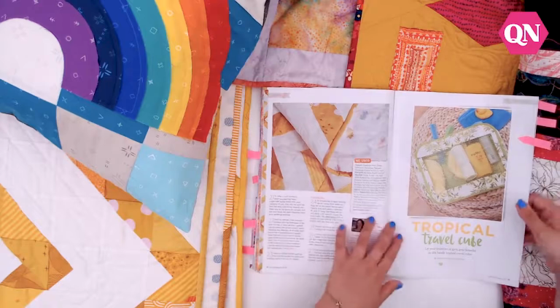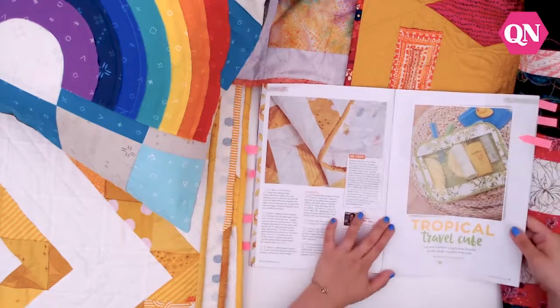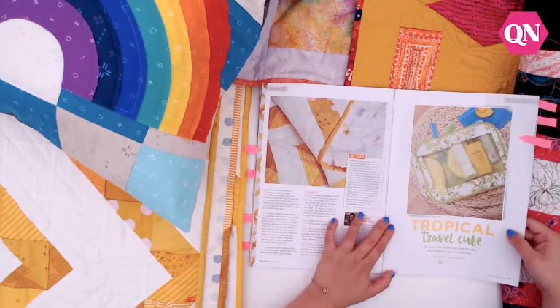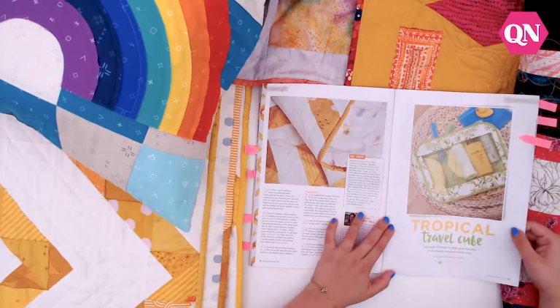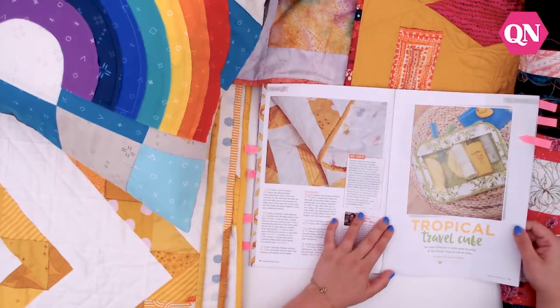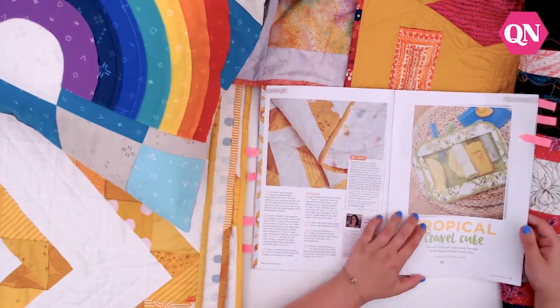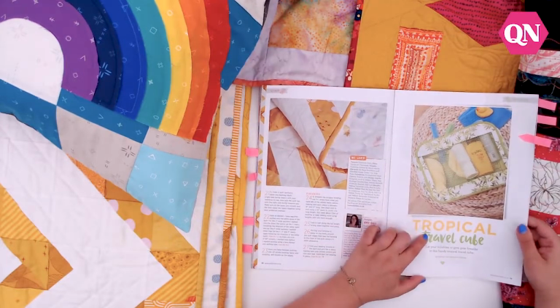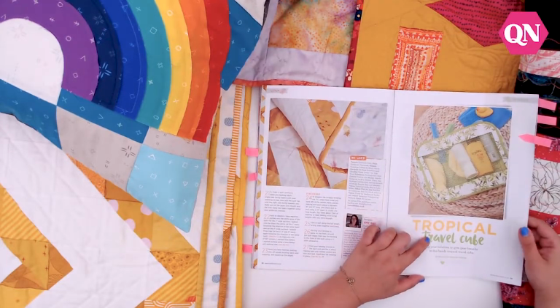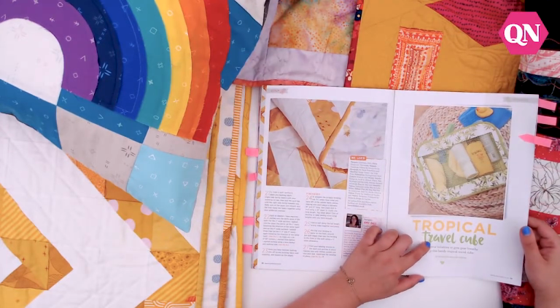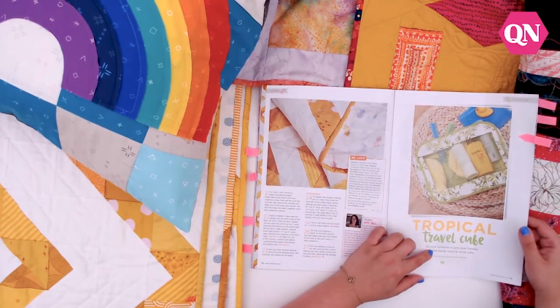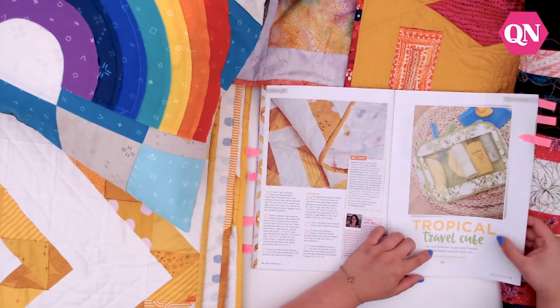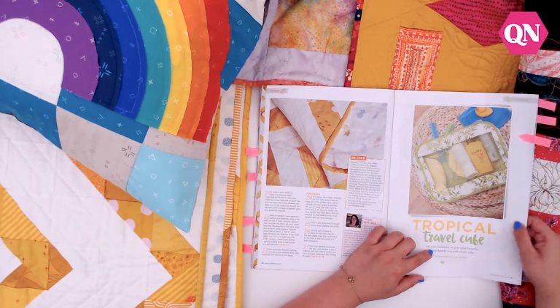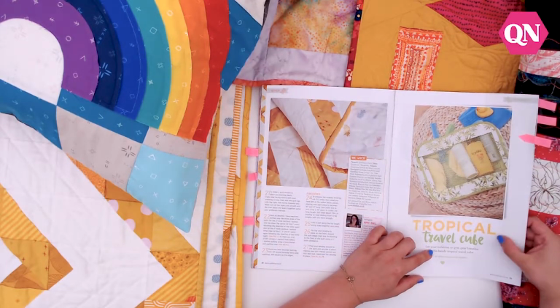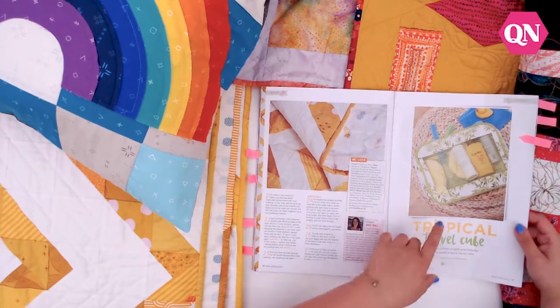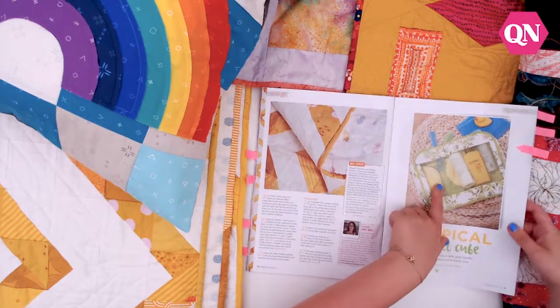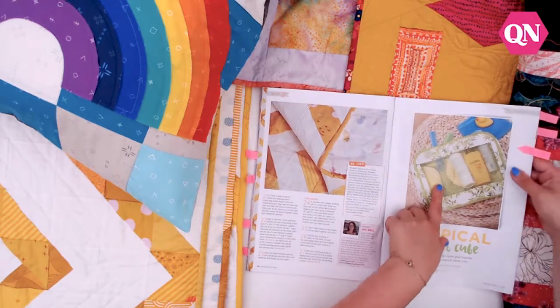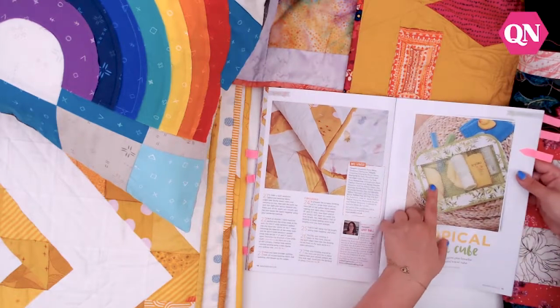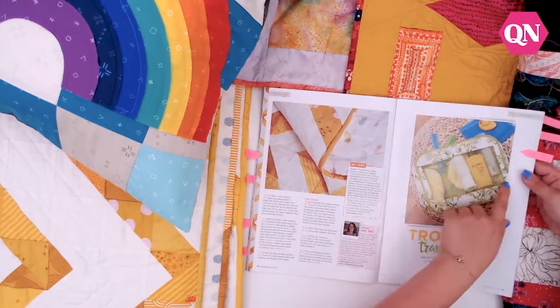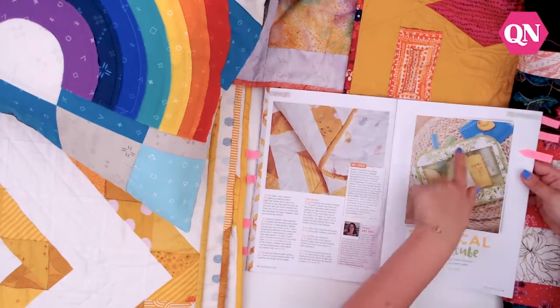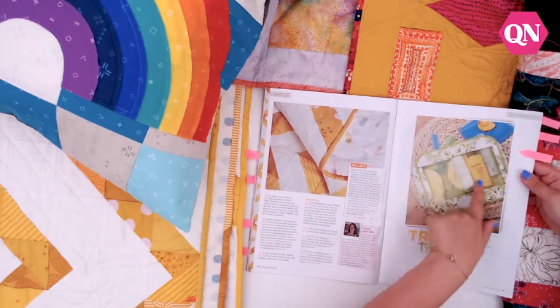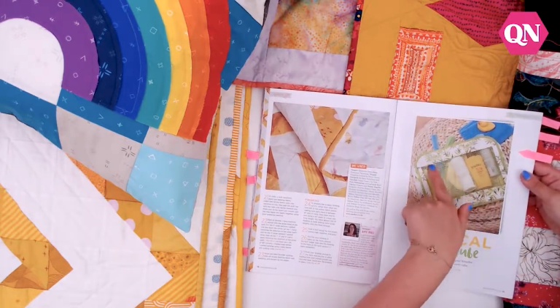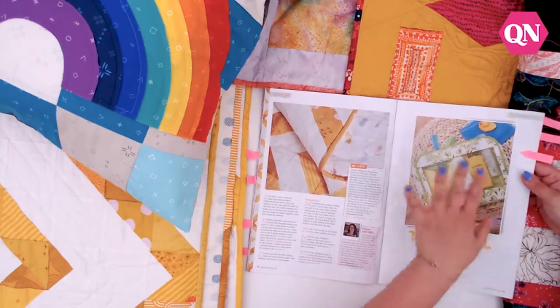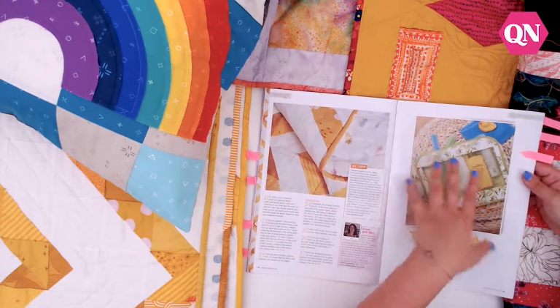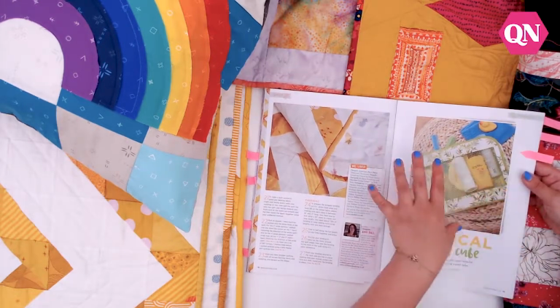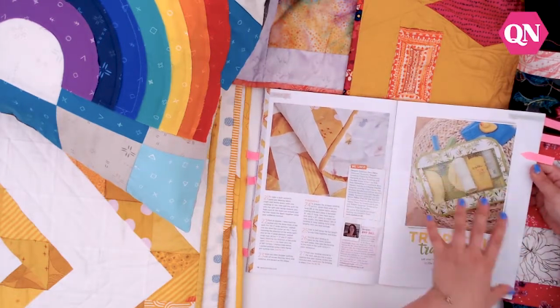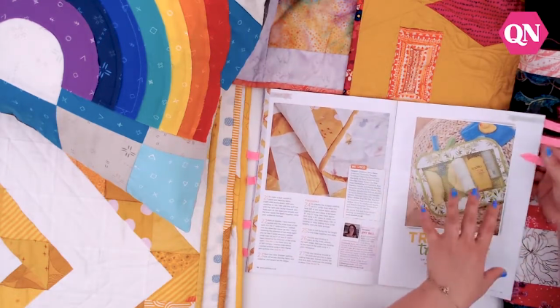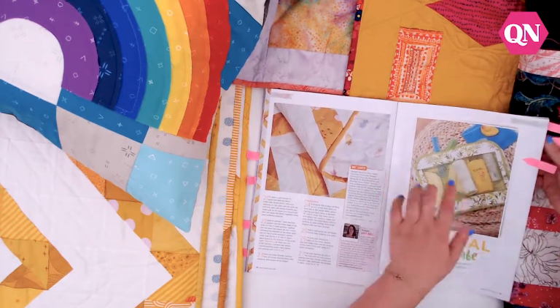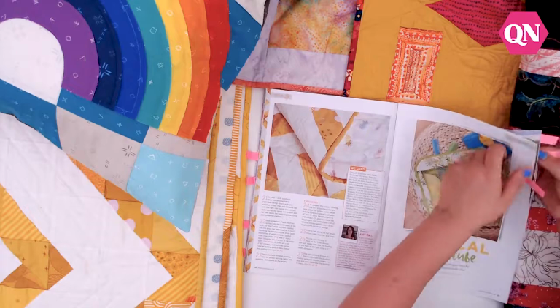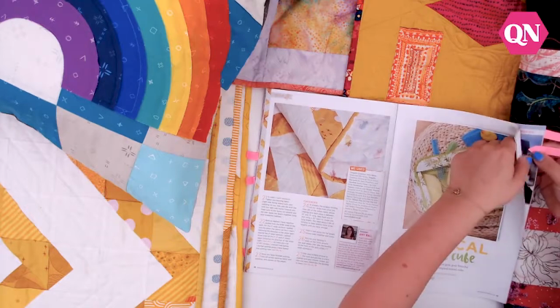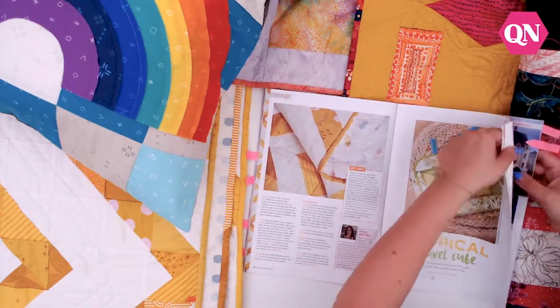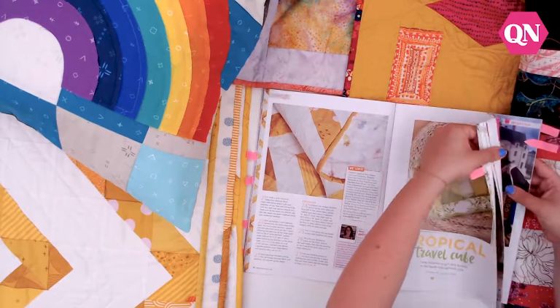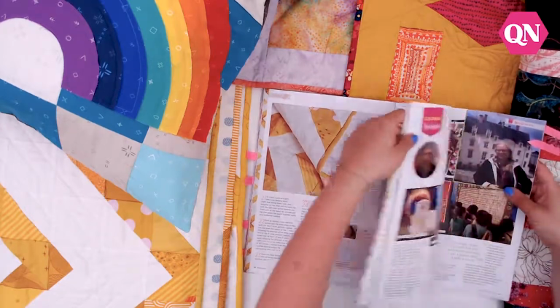If you're going on holiday this summer, then the Tropical Travel Cube from Debbie Von Grabler Crozier is a great quick make. It has netting in the front so you can see all your toiletries or gym supplies — whatever you want to put in there. It's a lovely little make.